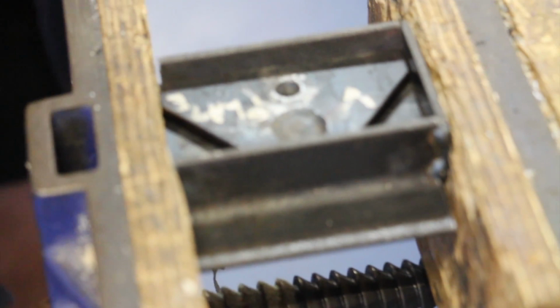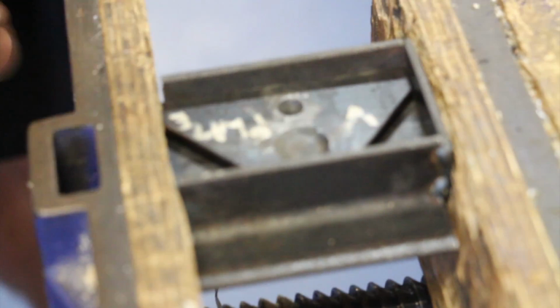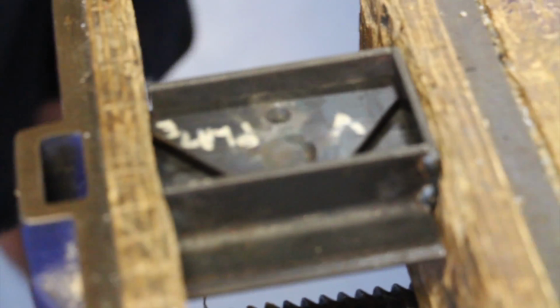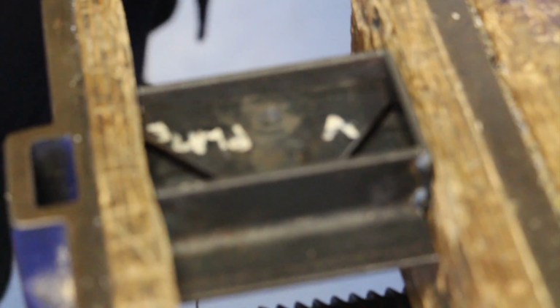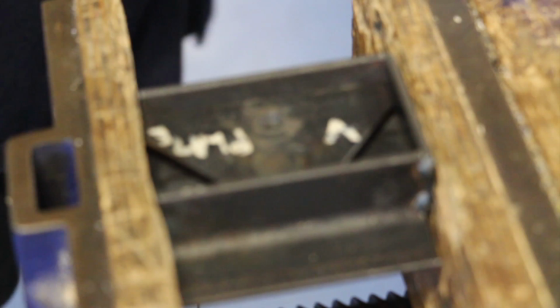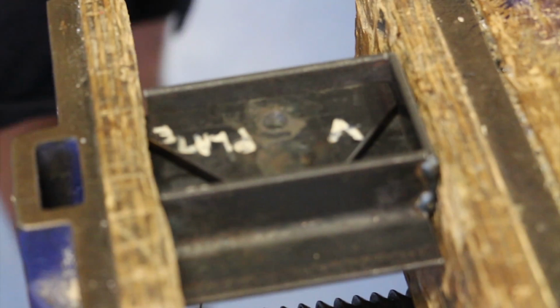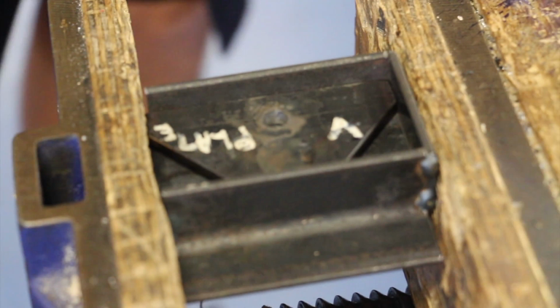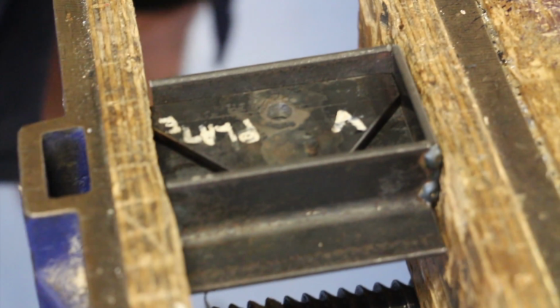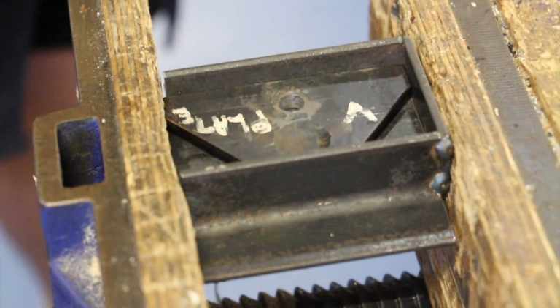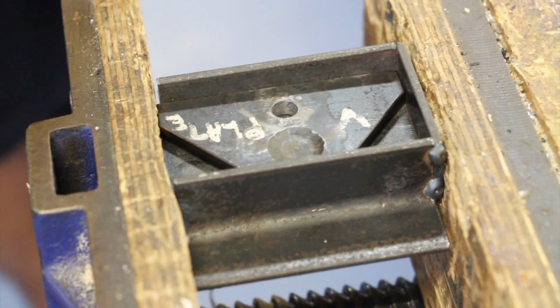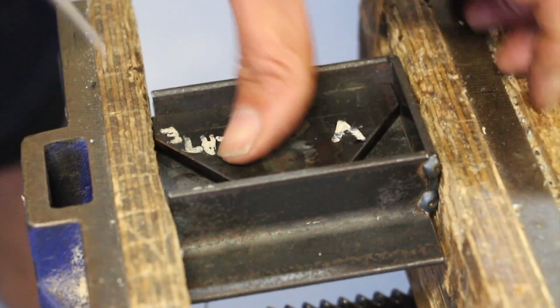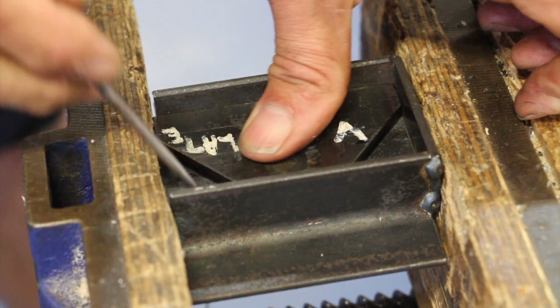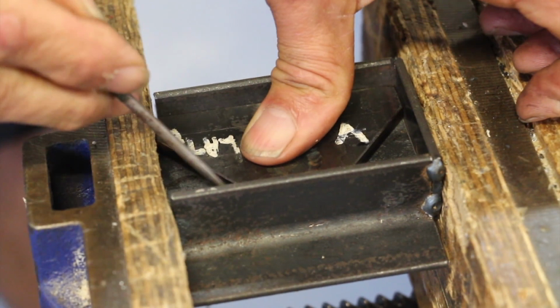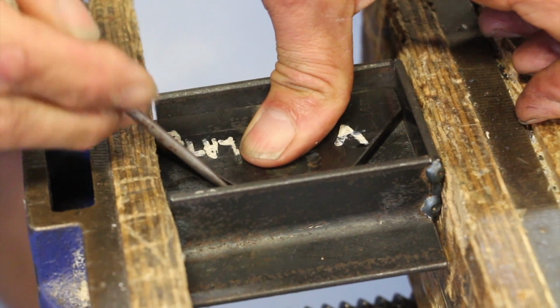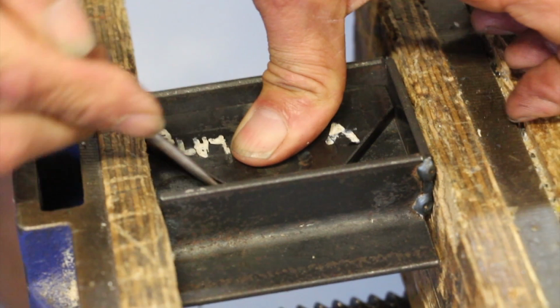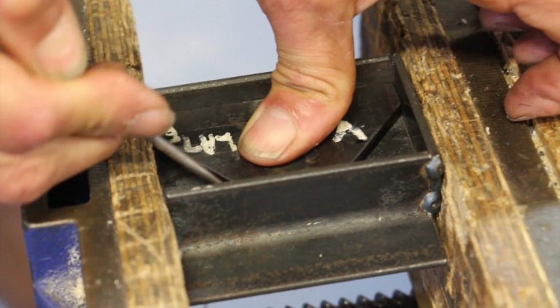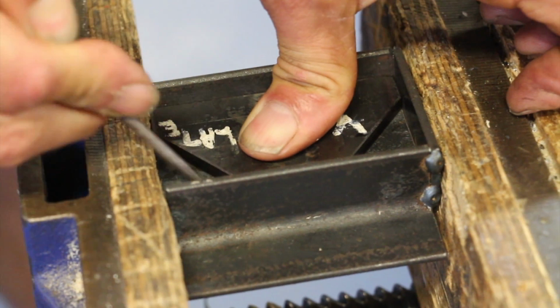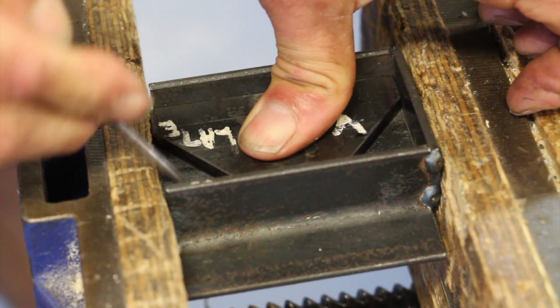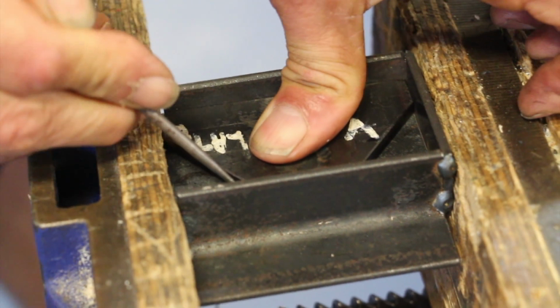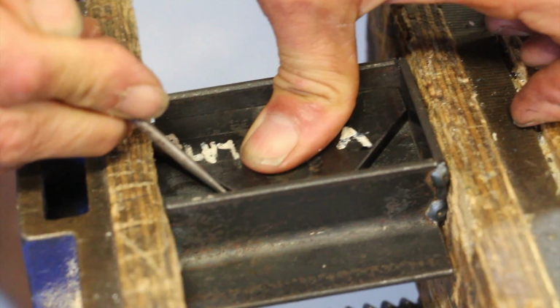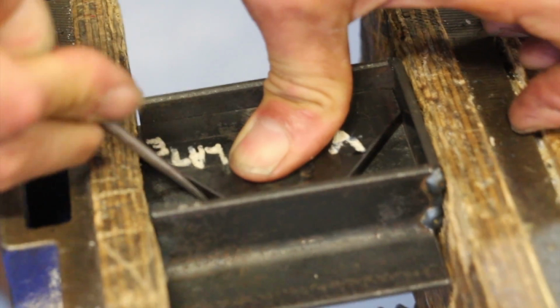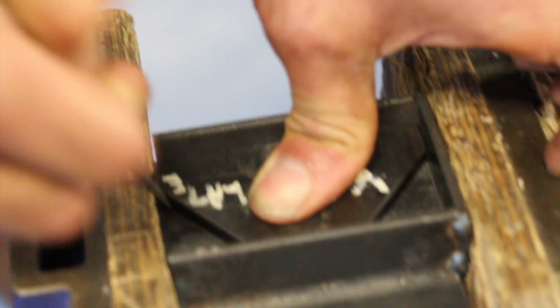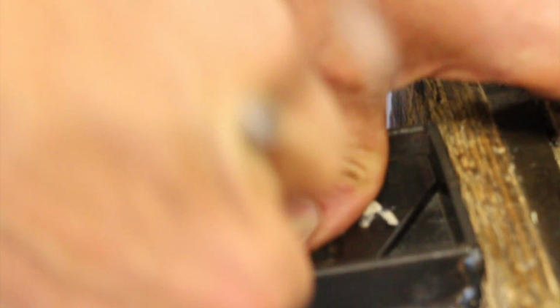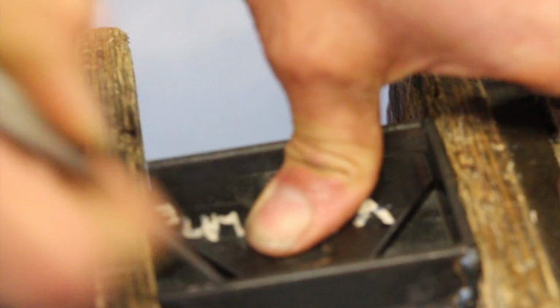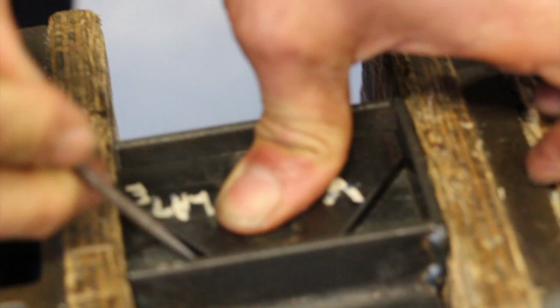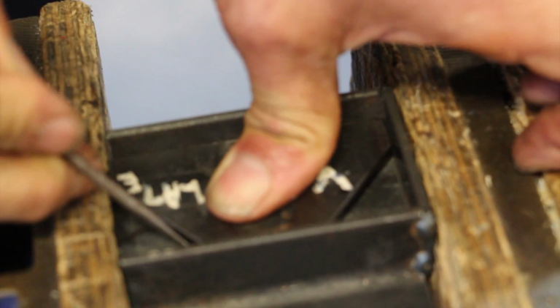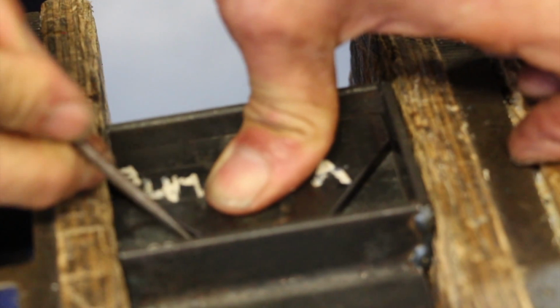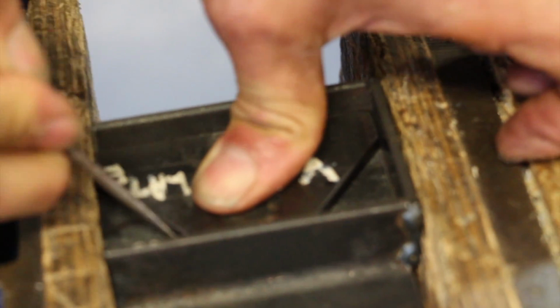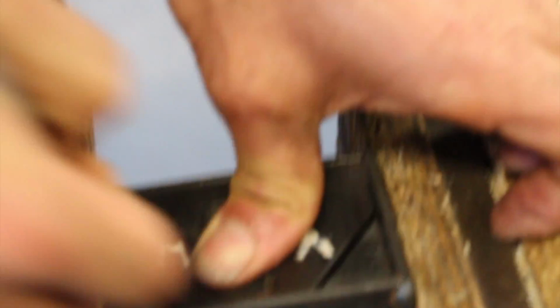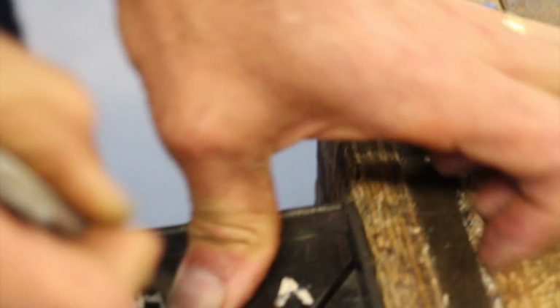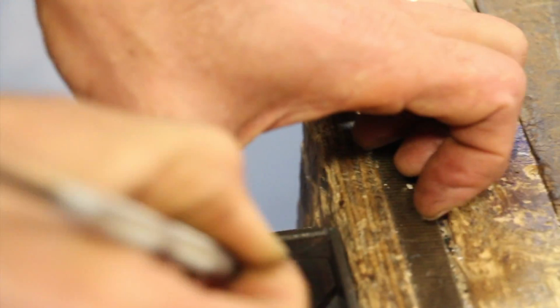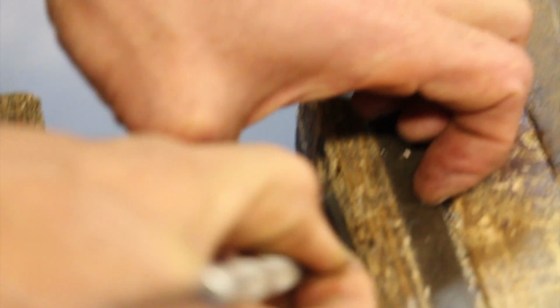Two things we do now: scratch so we know where to cut it through.